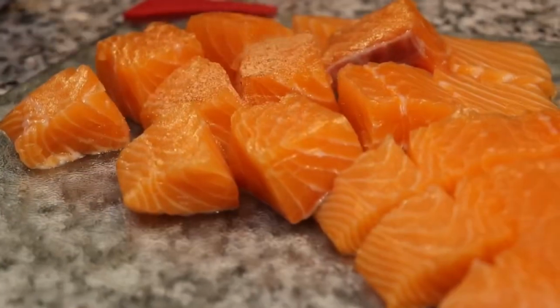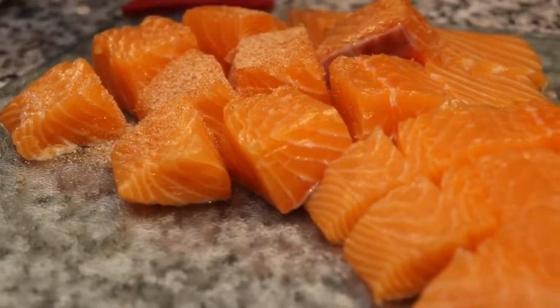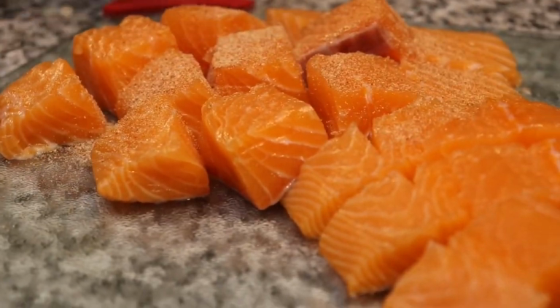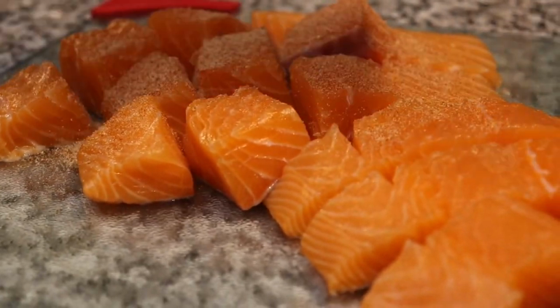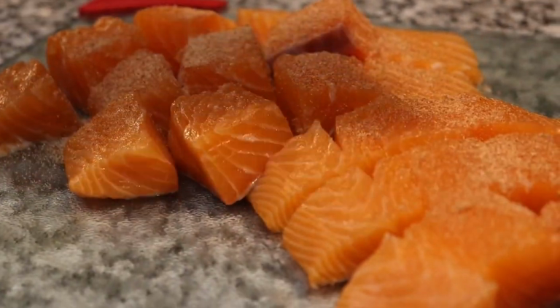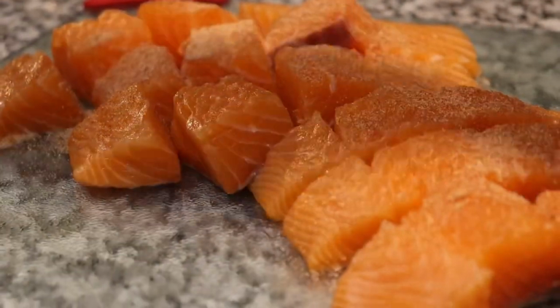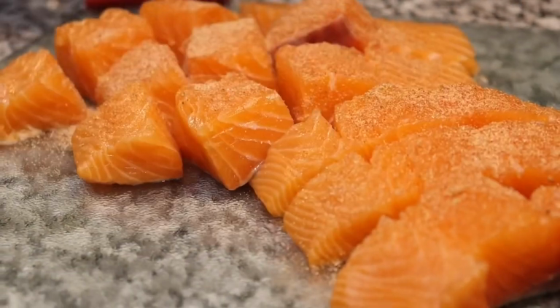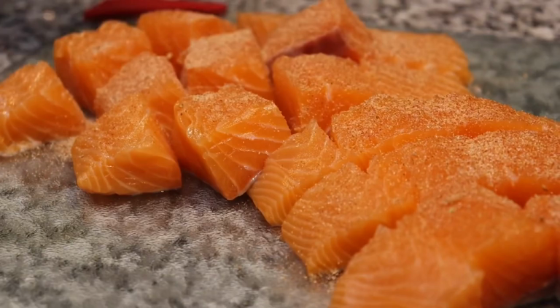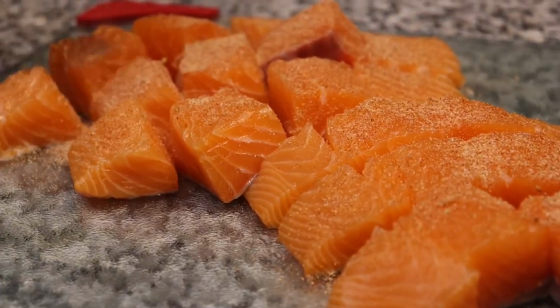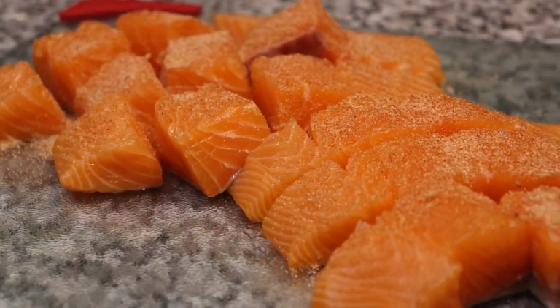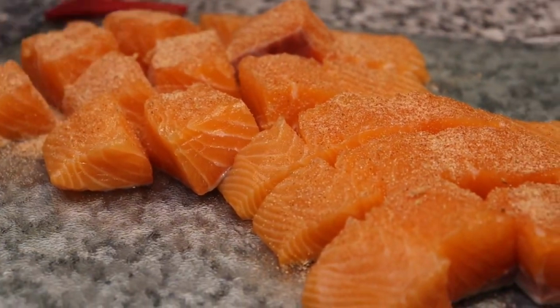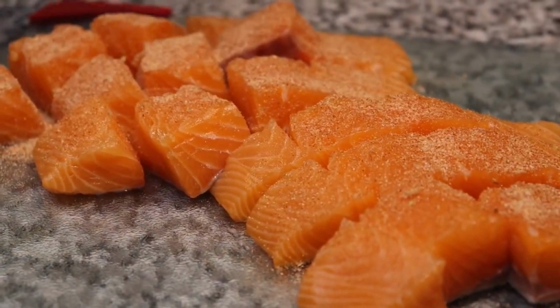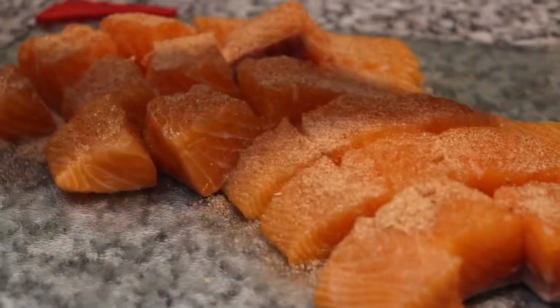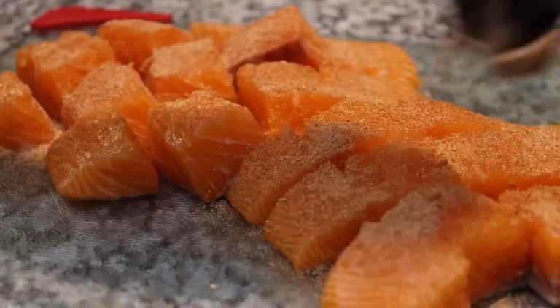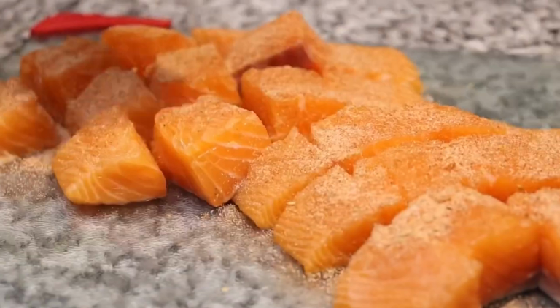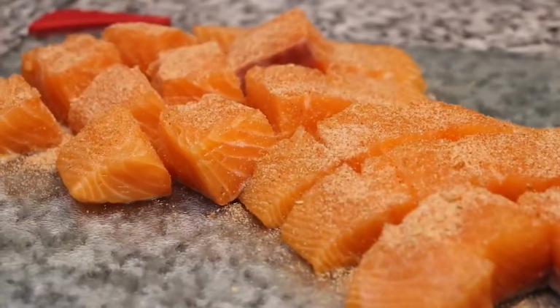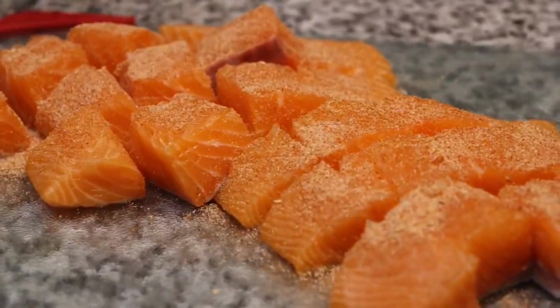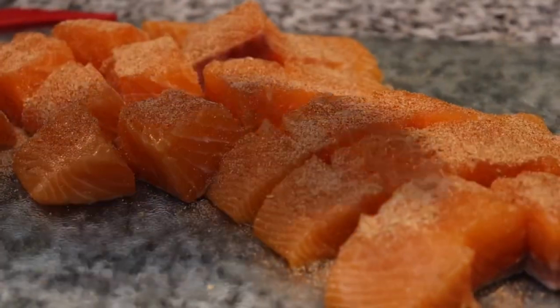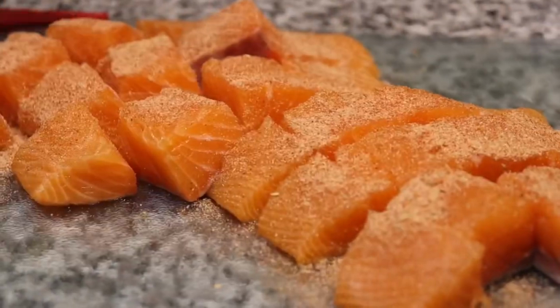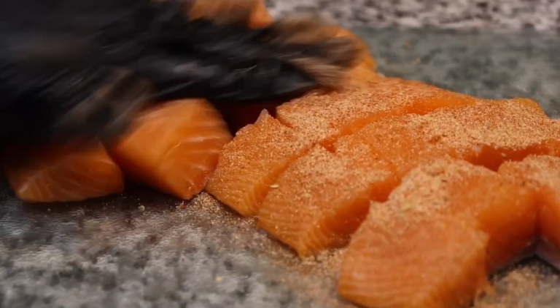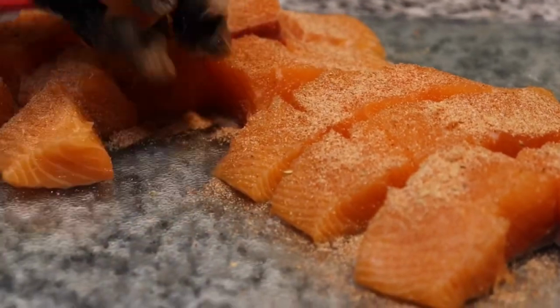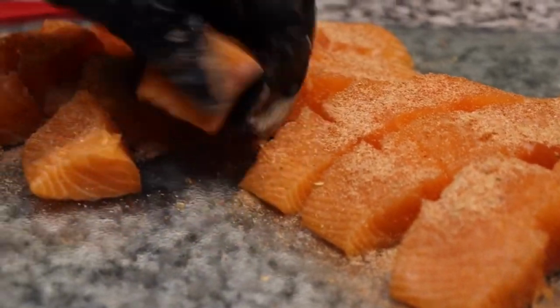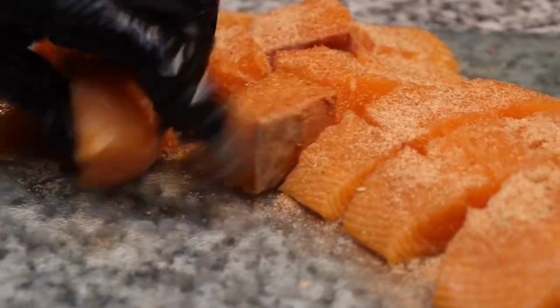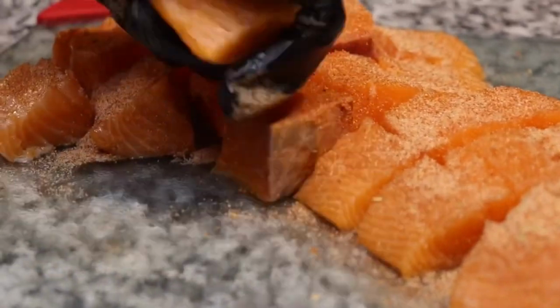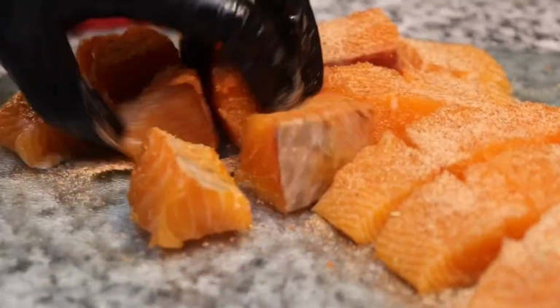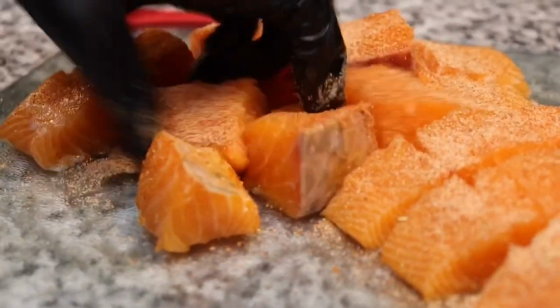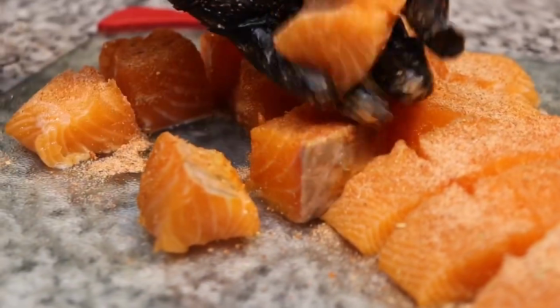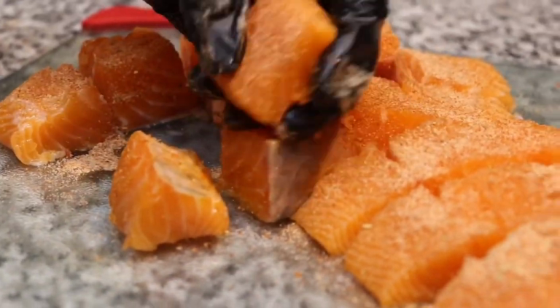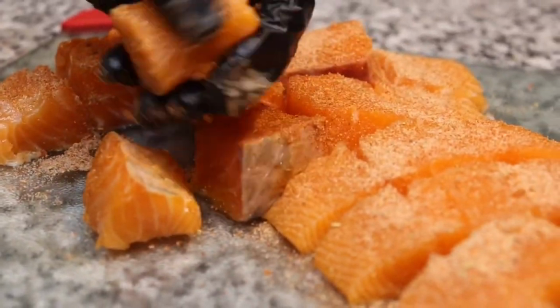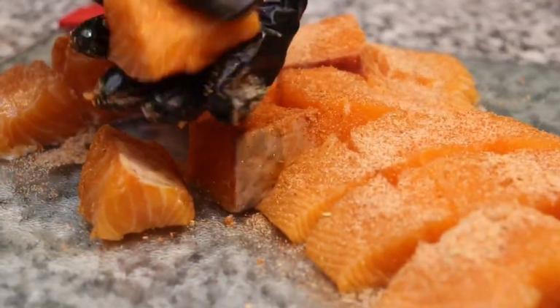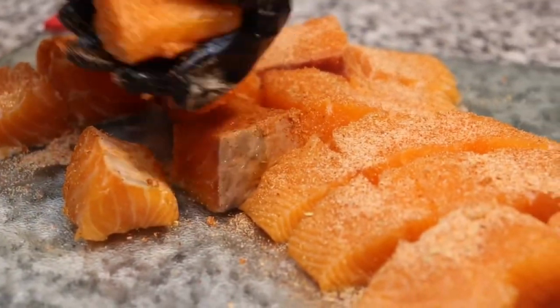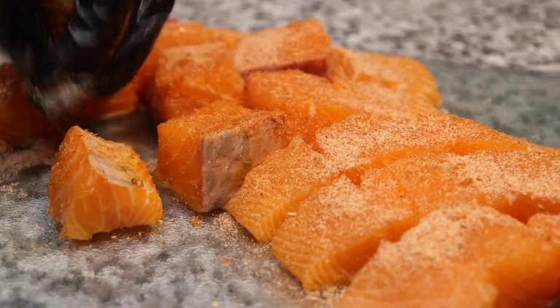Here are those beautiful salmon bites. As you can see I'm seasoning them up very well. I'm just going to rub the seasoning in a little to ensure it's all over the salmon bites — on the sides, the back, all over, fully coated.